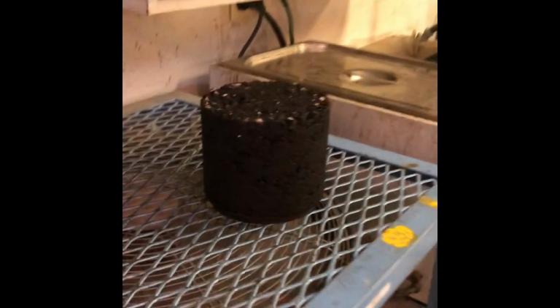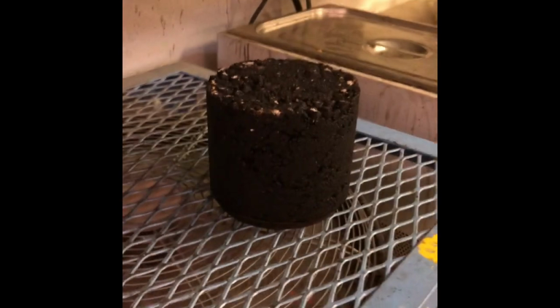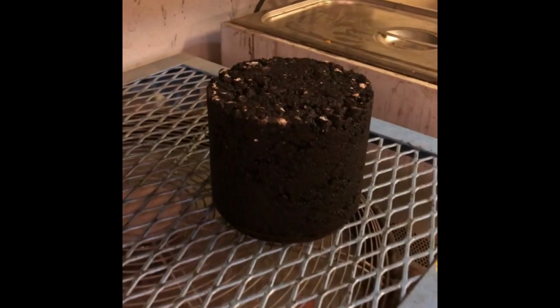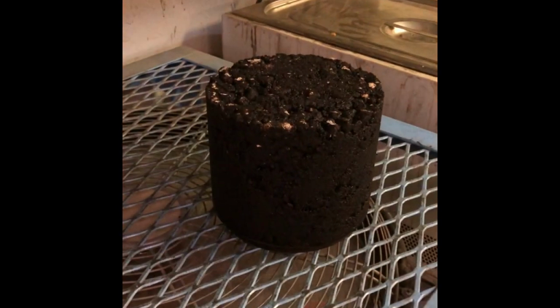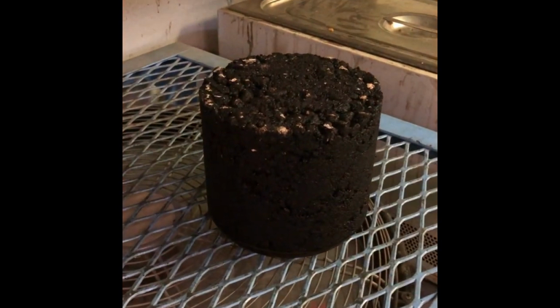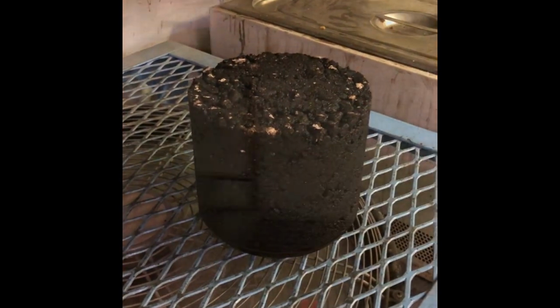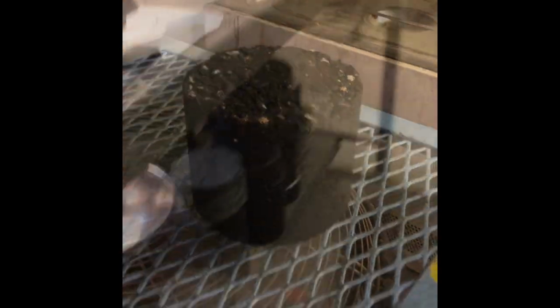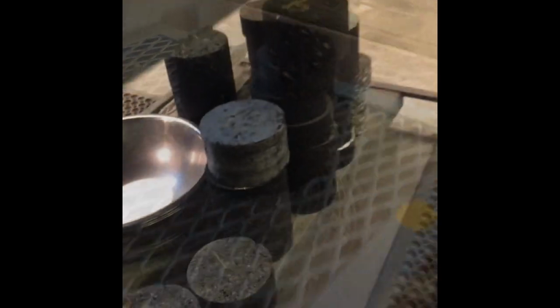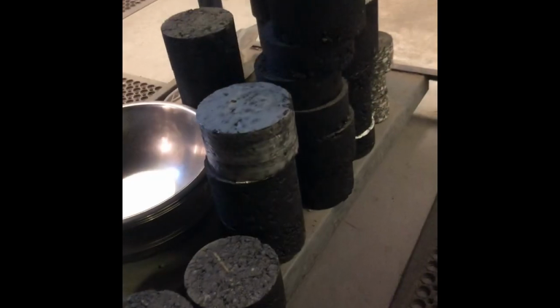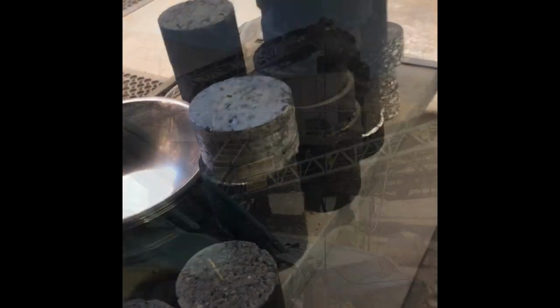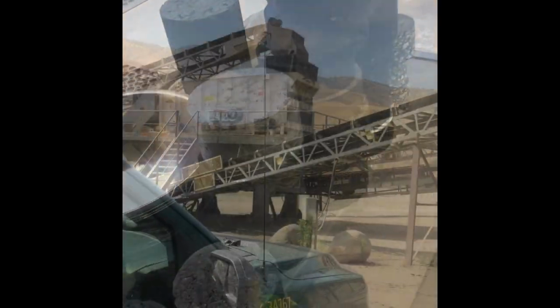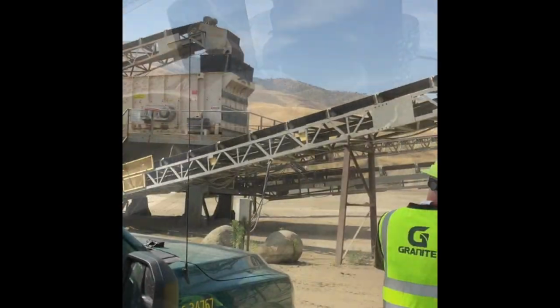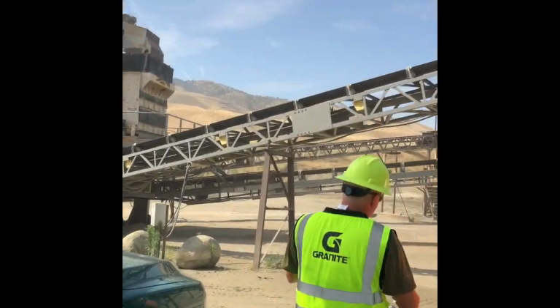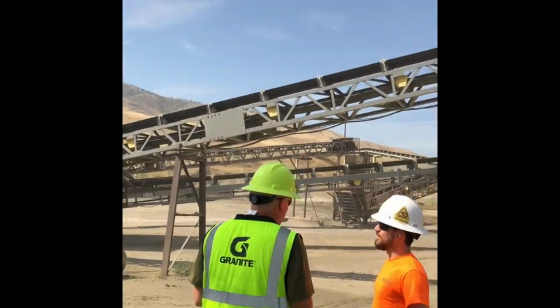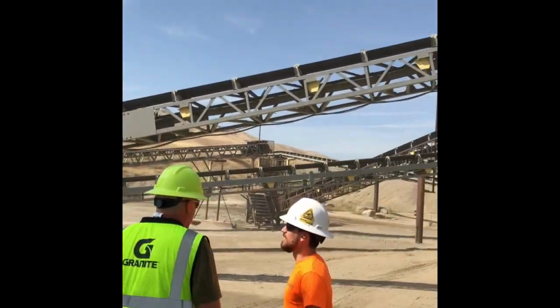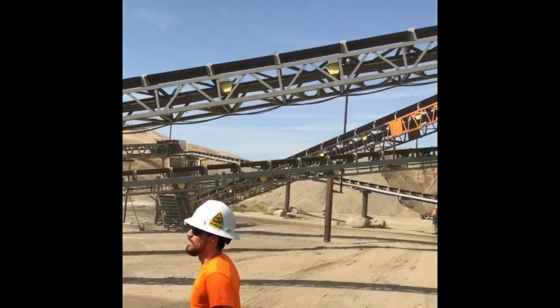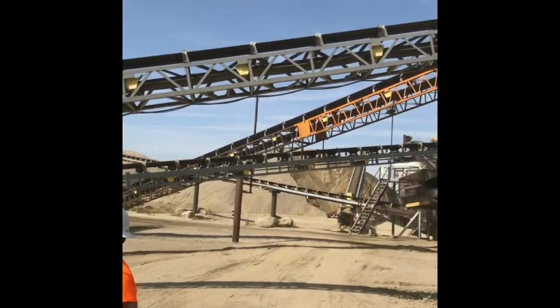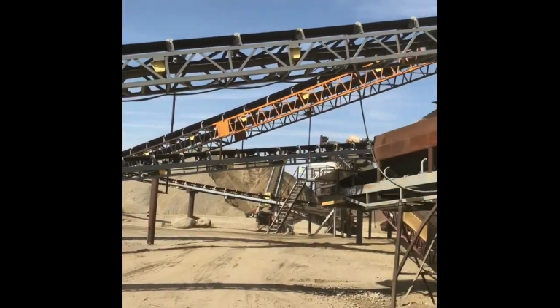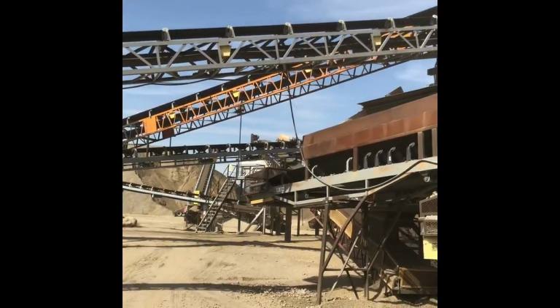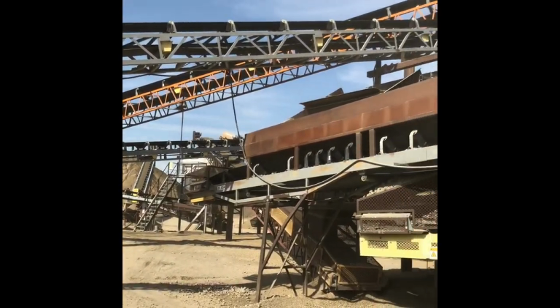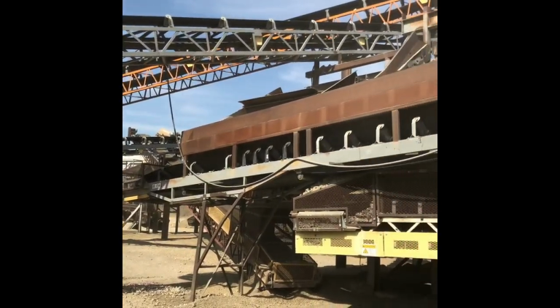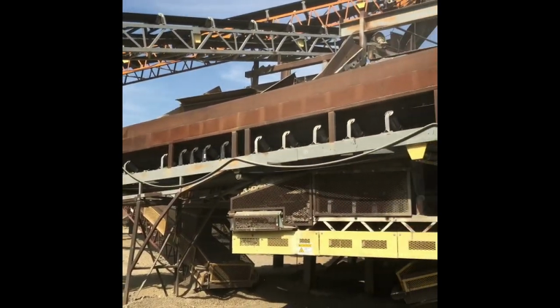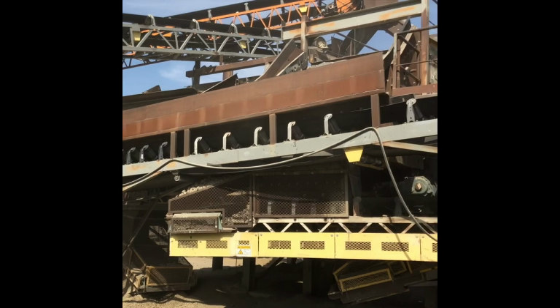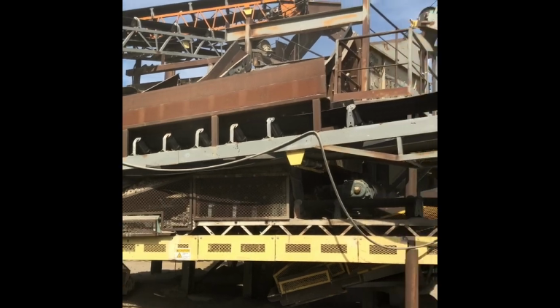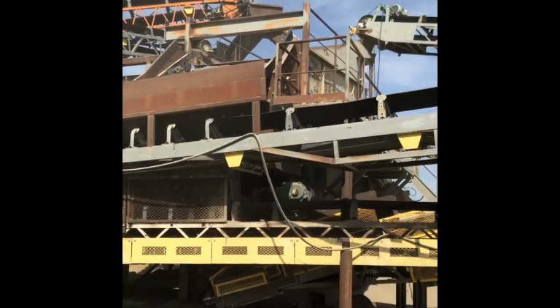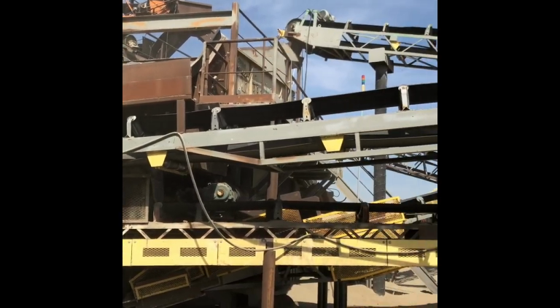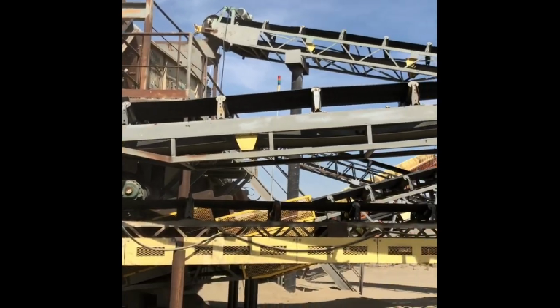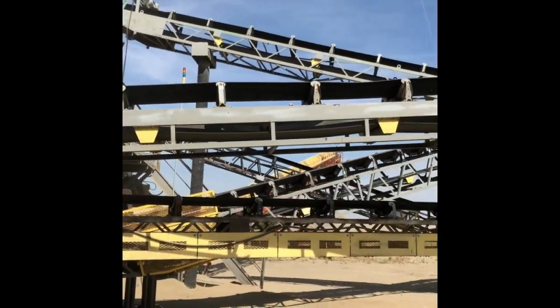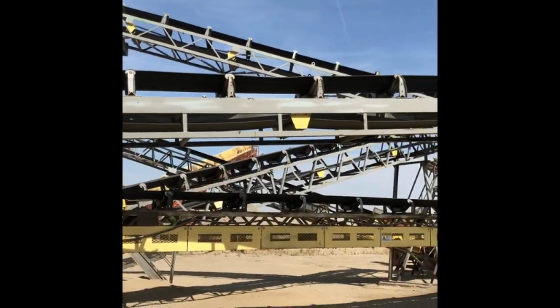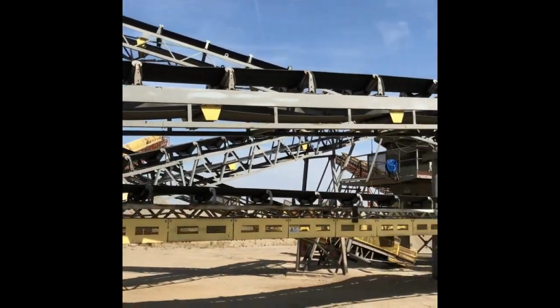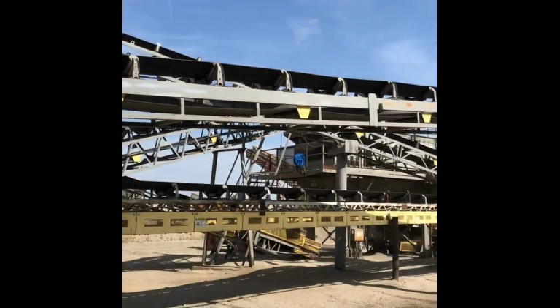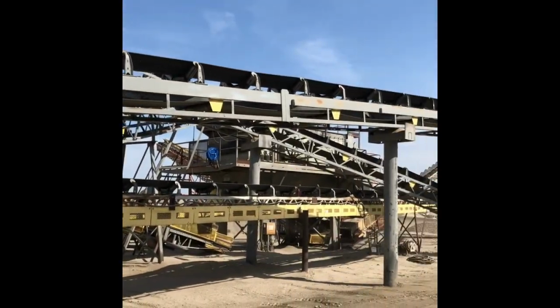Once we went to the operational side of the Arvin plant, we were able to see how the rock was shifted, sorted, and separated into each individual pile and then sold with accuracy by diameter.